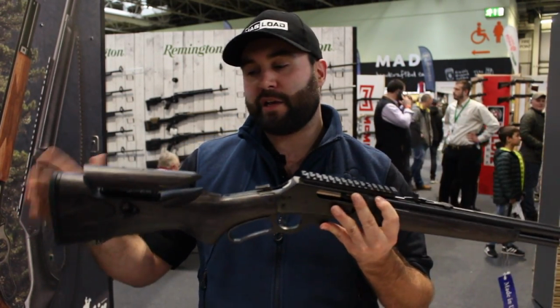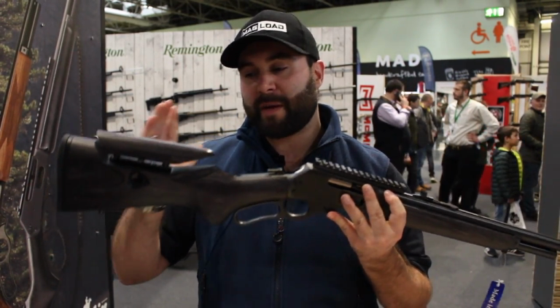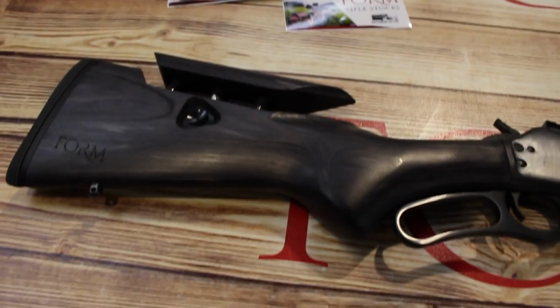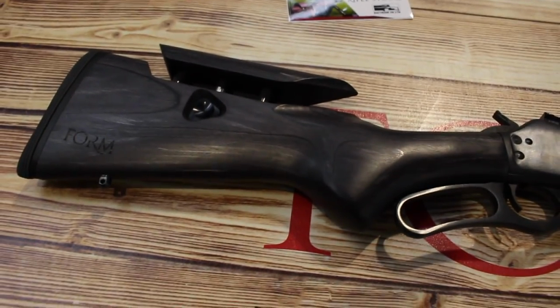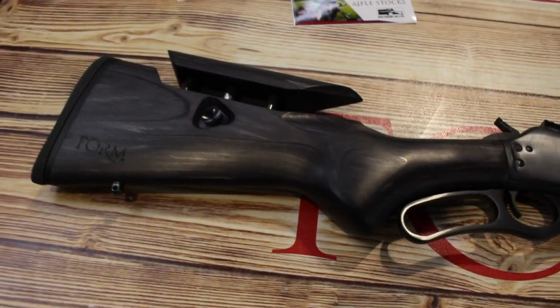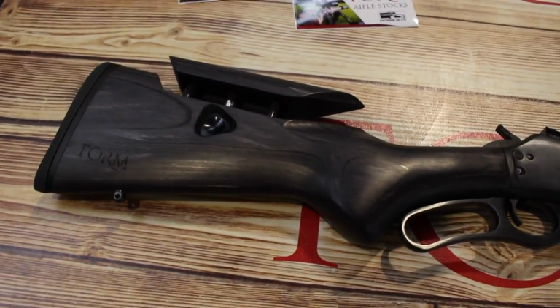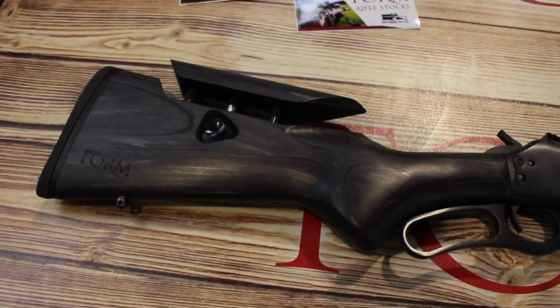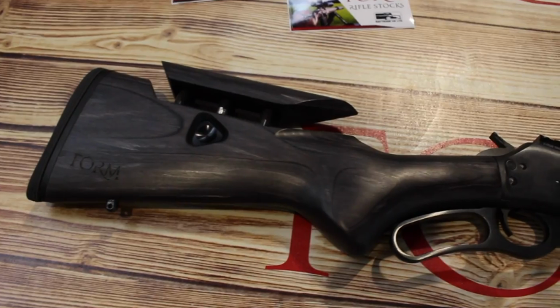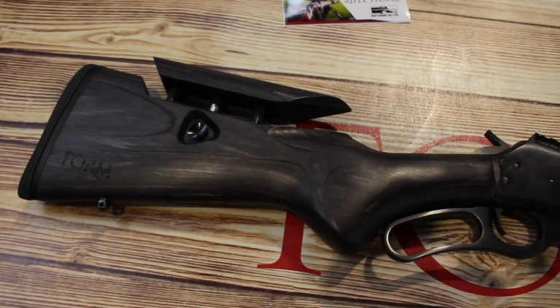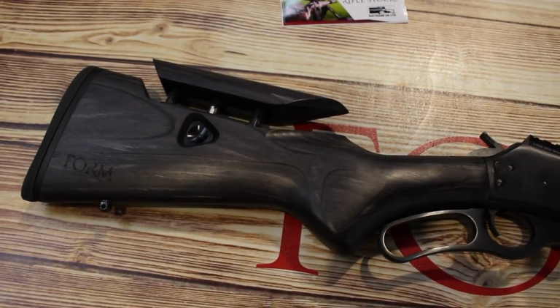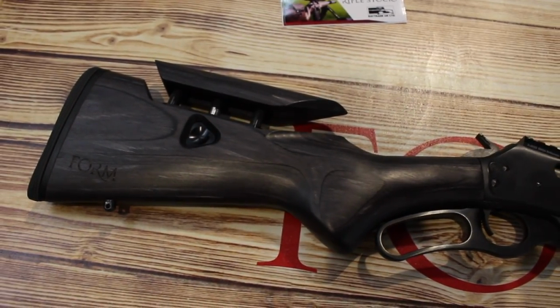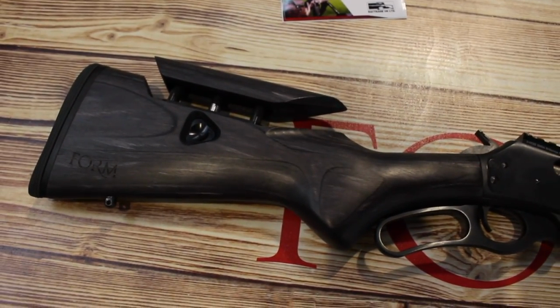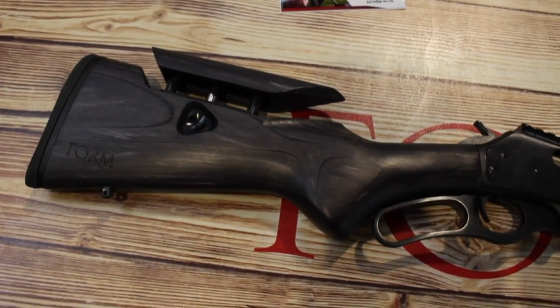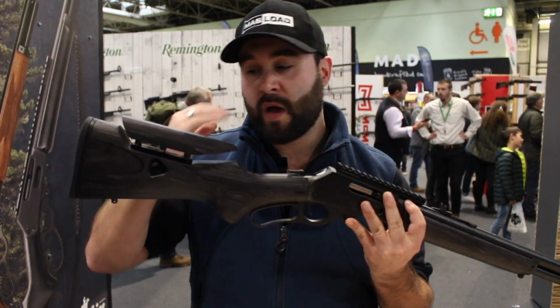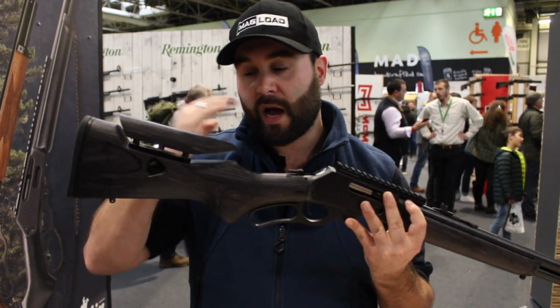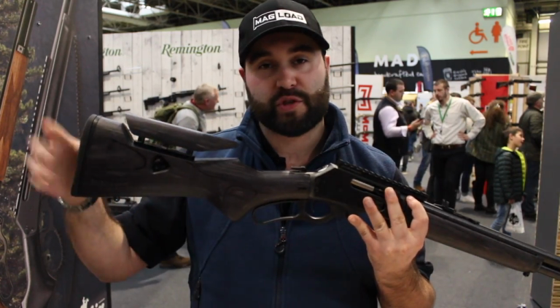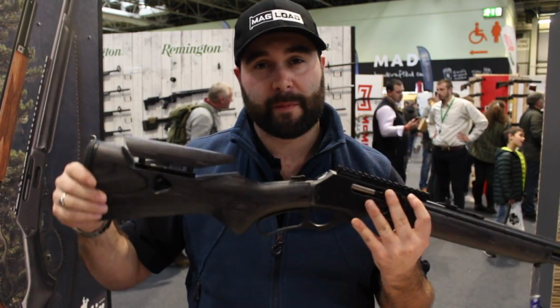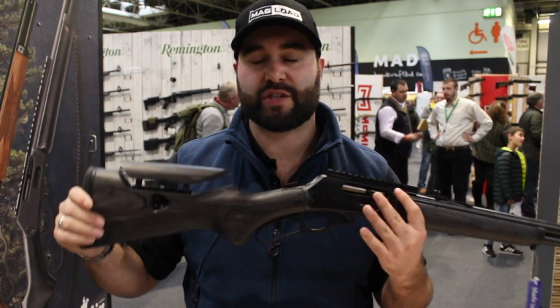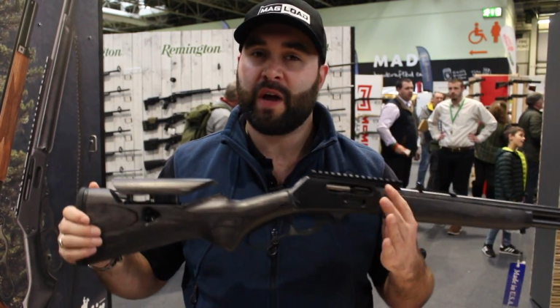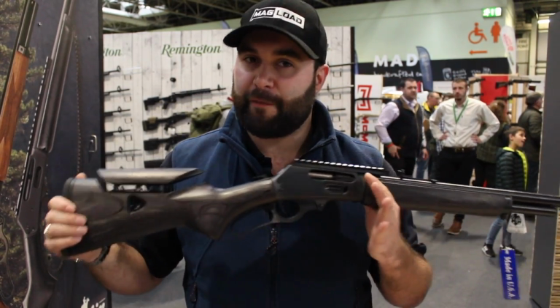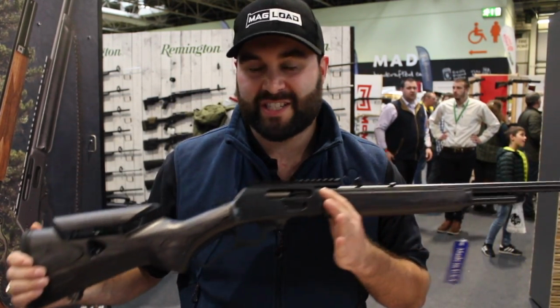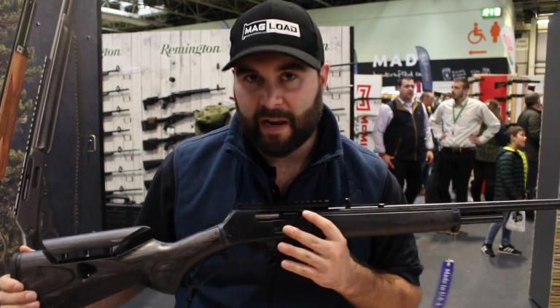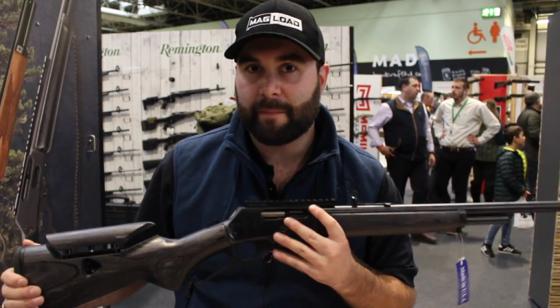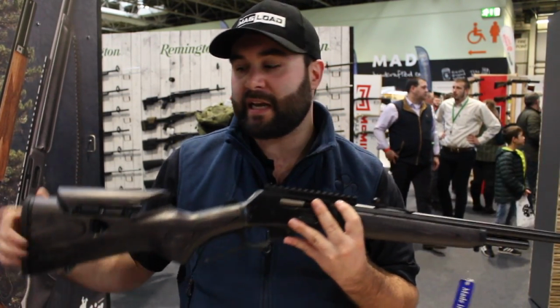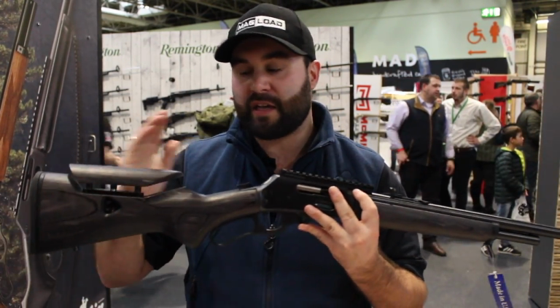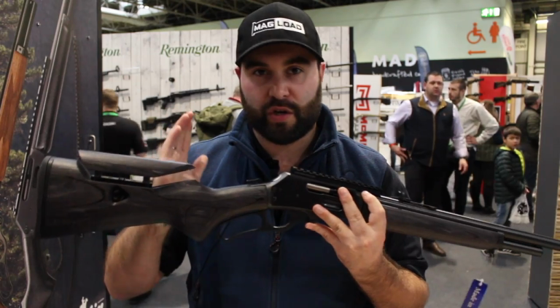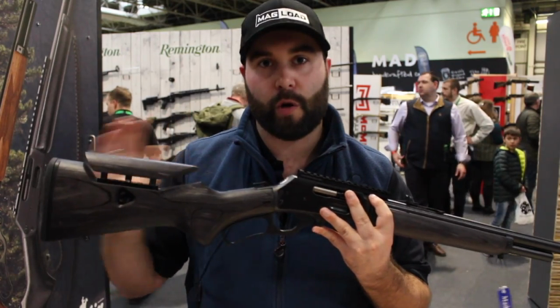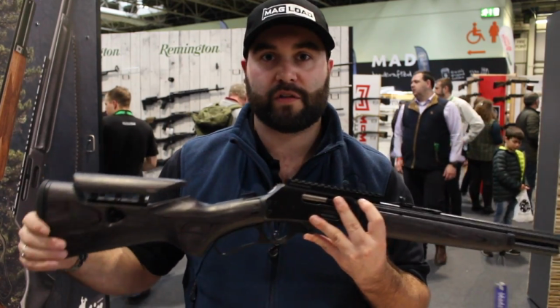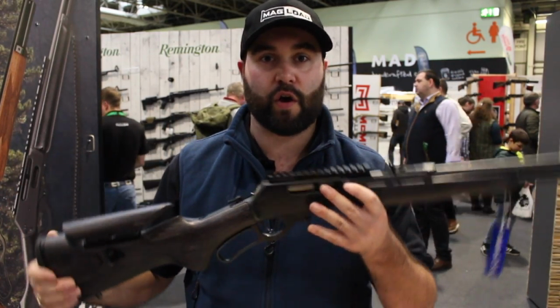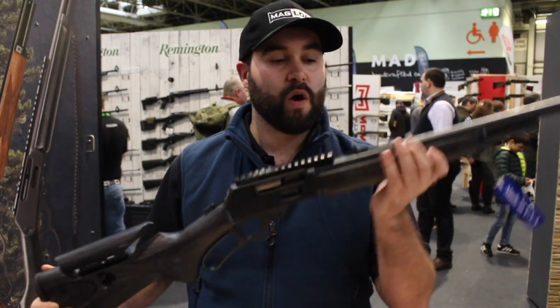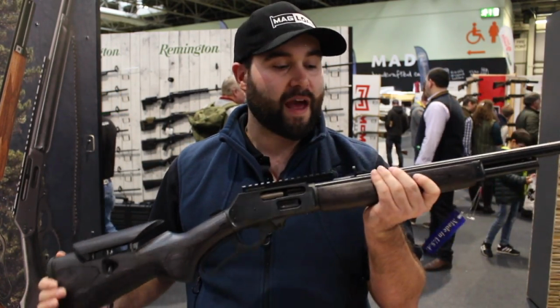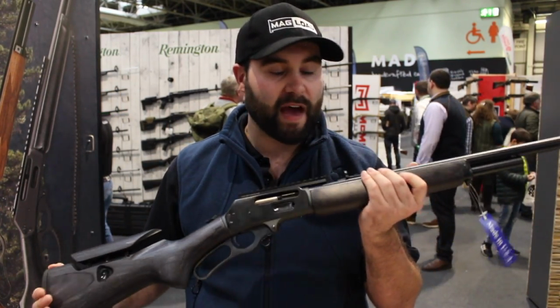You're going to be able to get it with or without the riser and the adjustable cheek piece, so if you want to save a little bit of money you could opt to go without that.